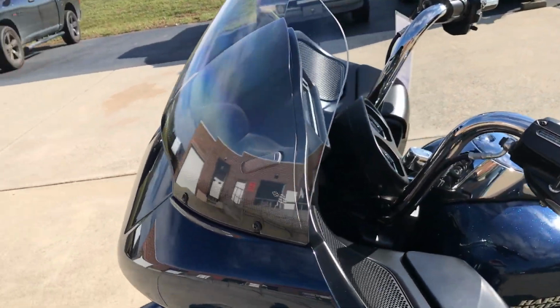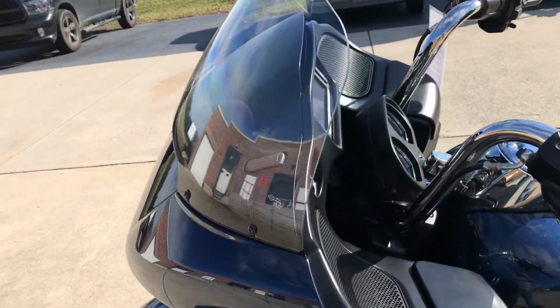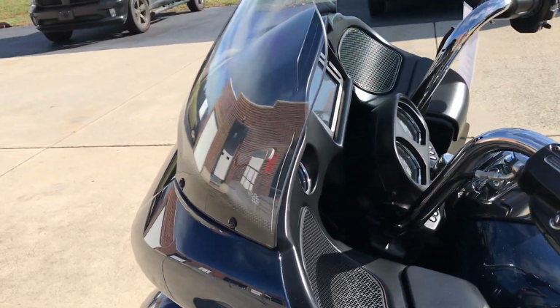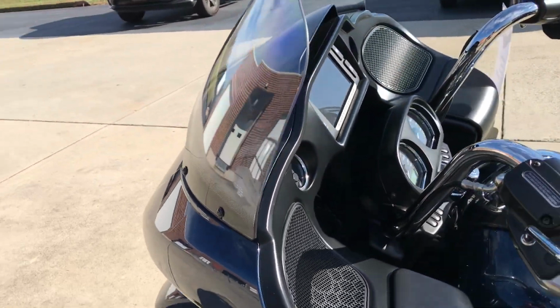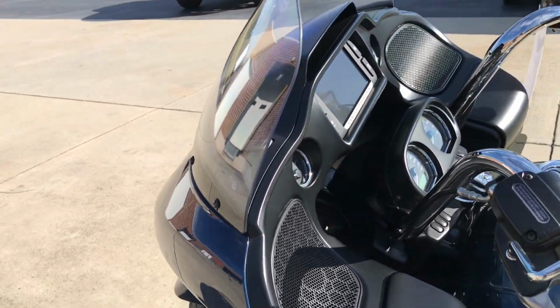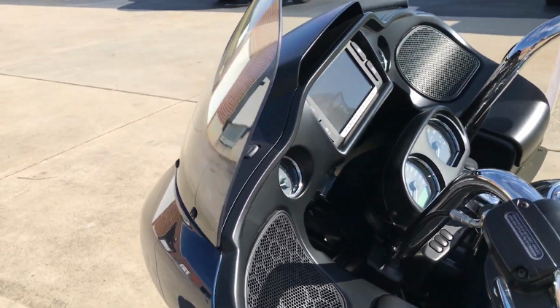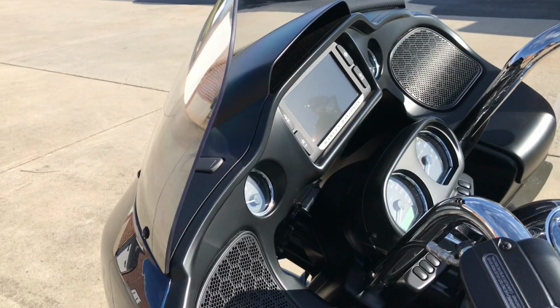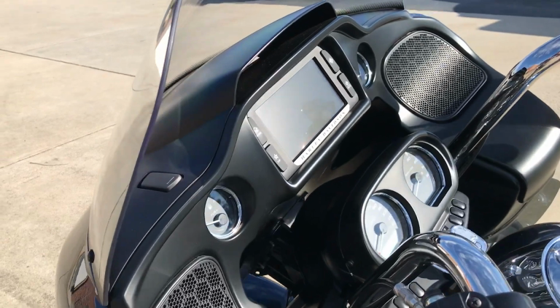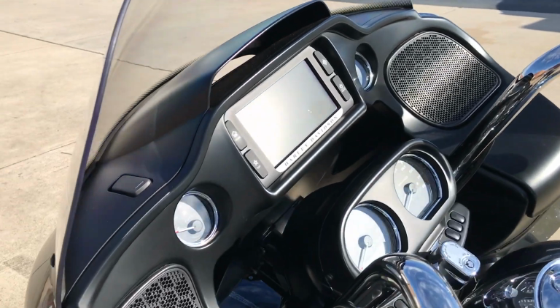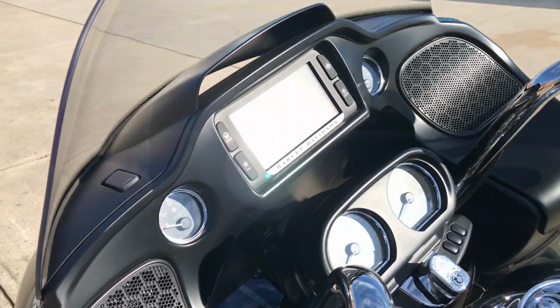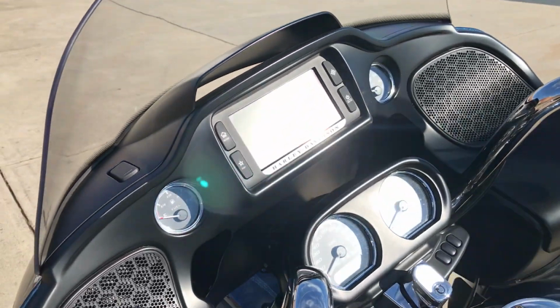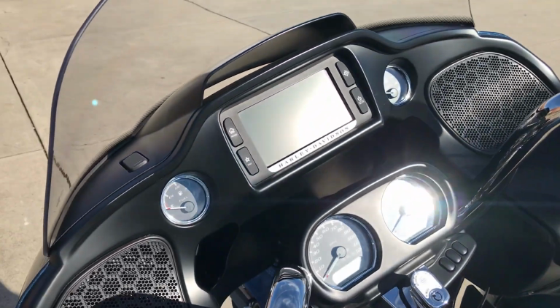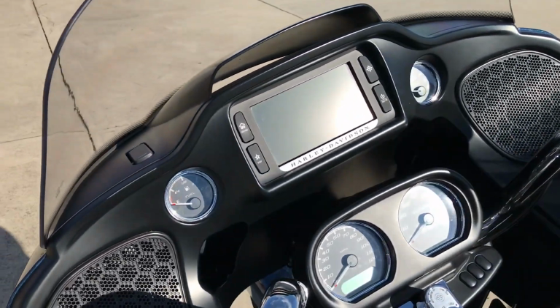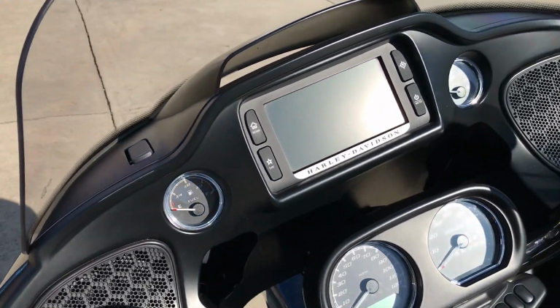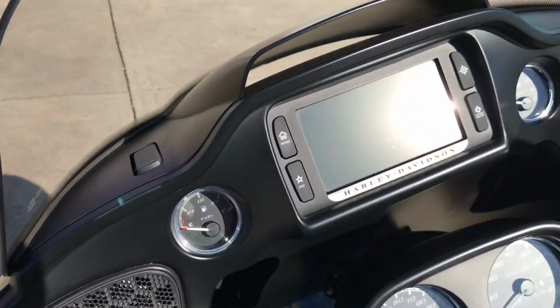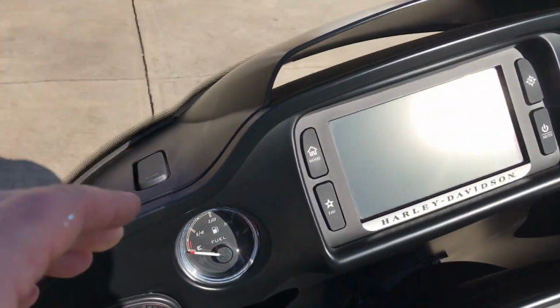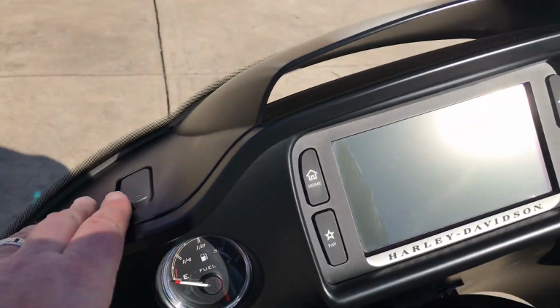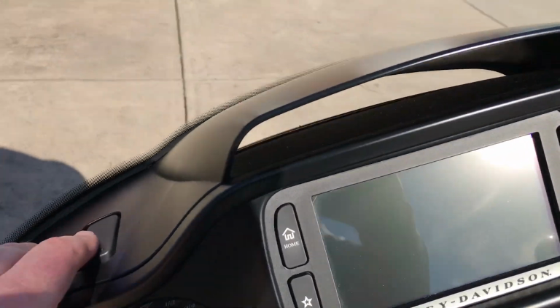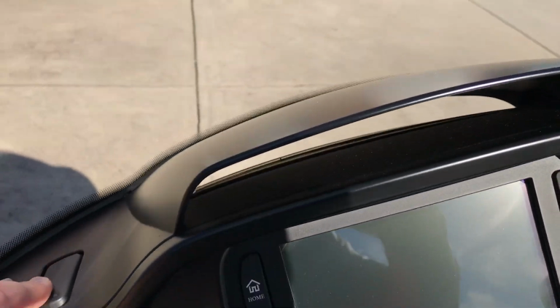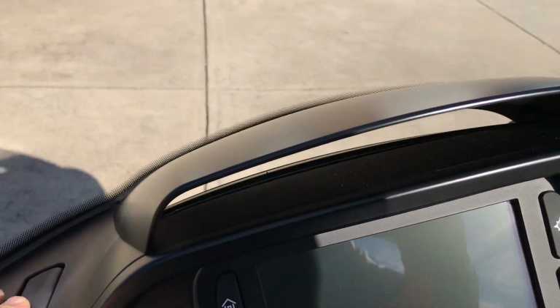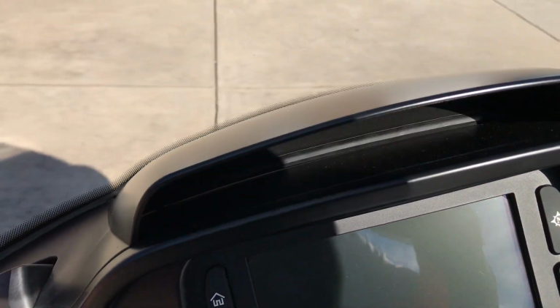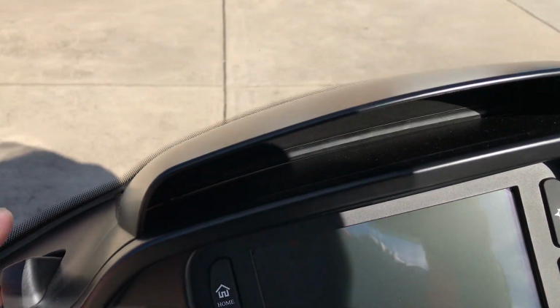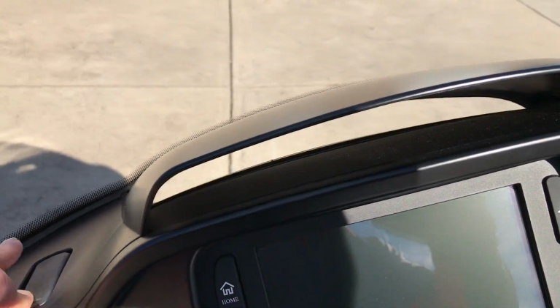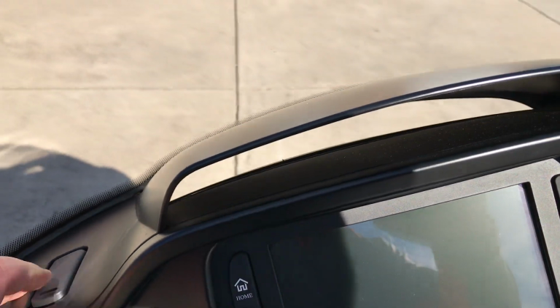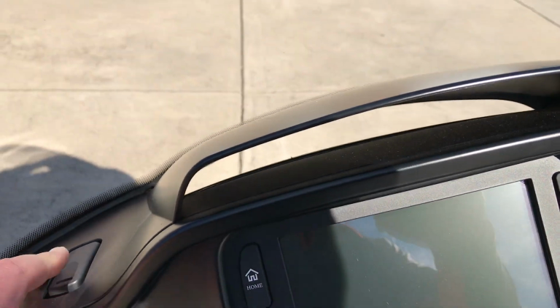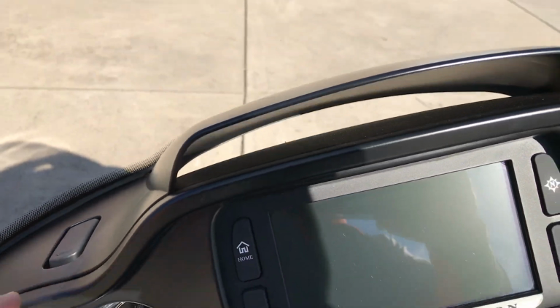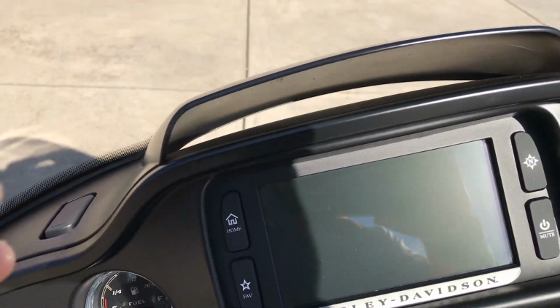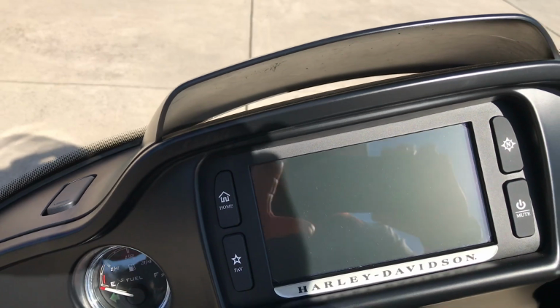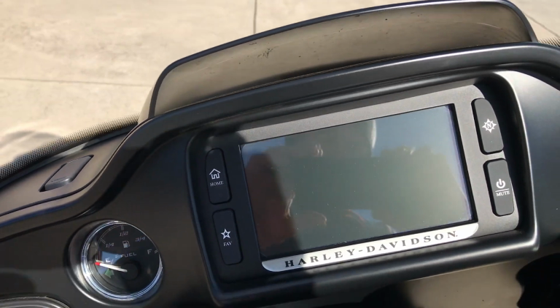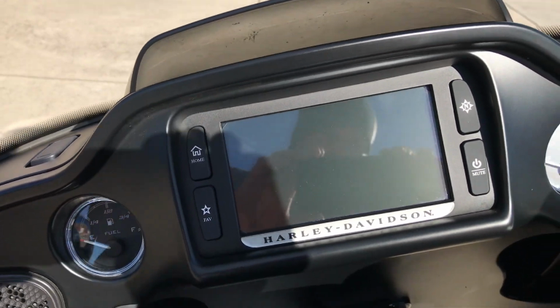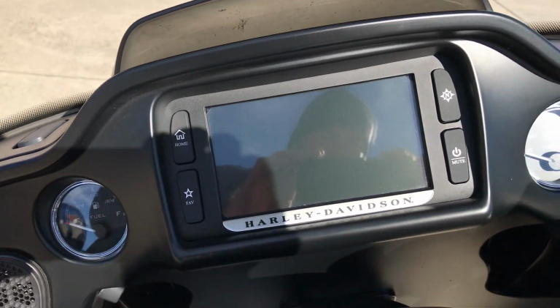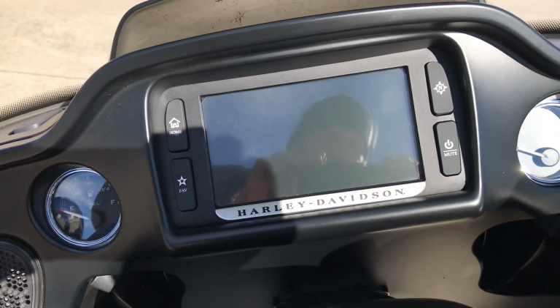Split-stream air vents equalize pressure between the front and the rear of the fairing, helping reduce head buffeting.